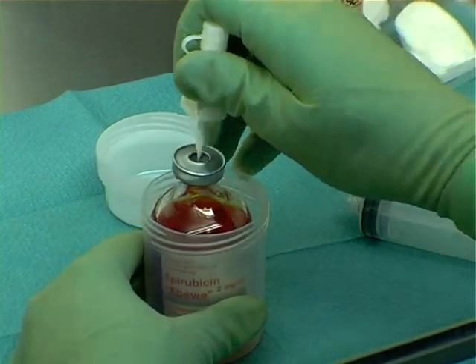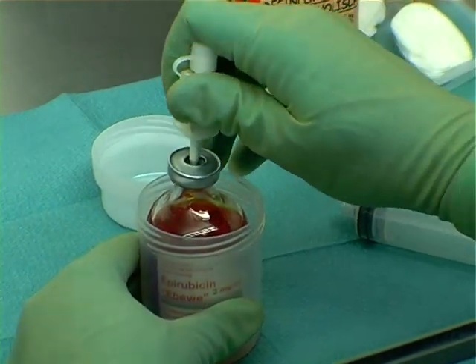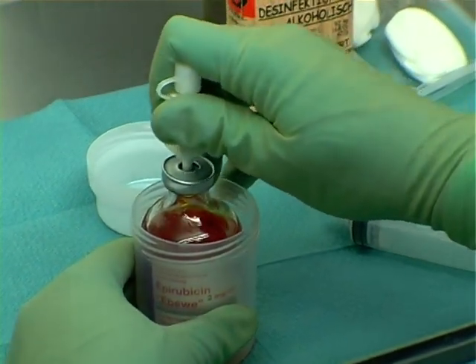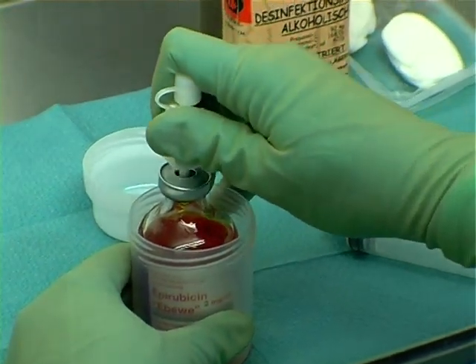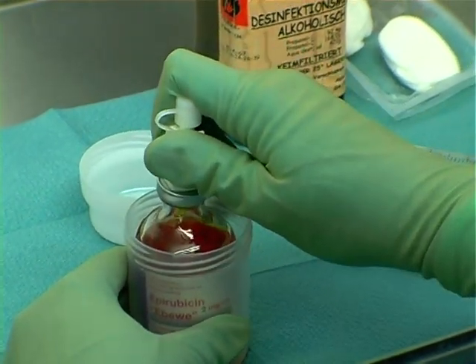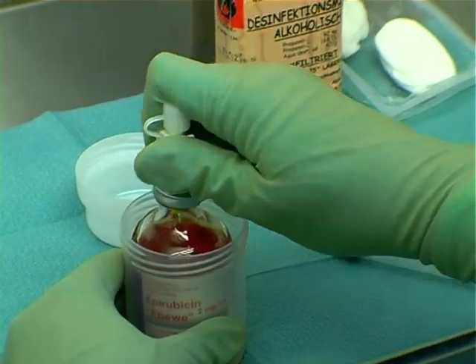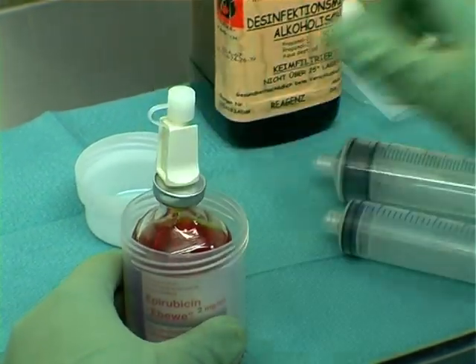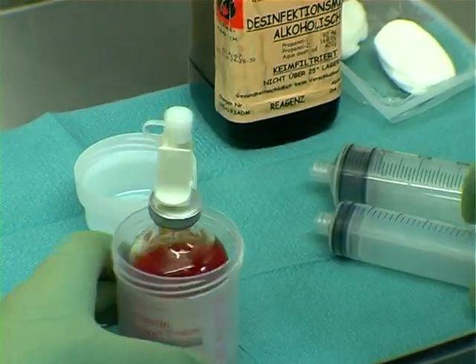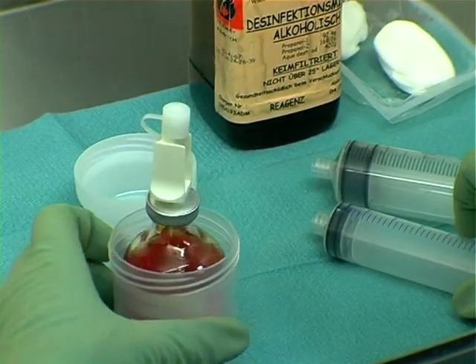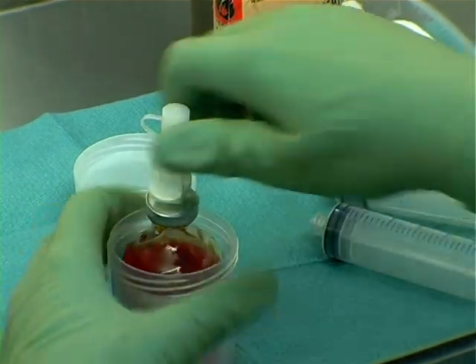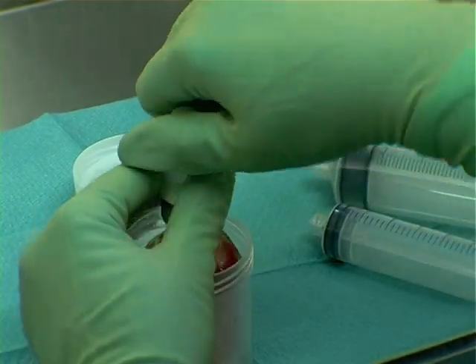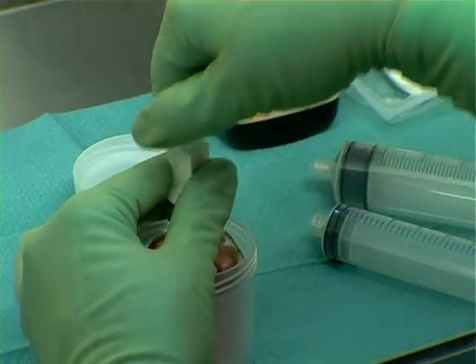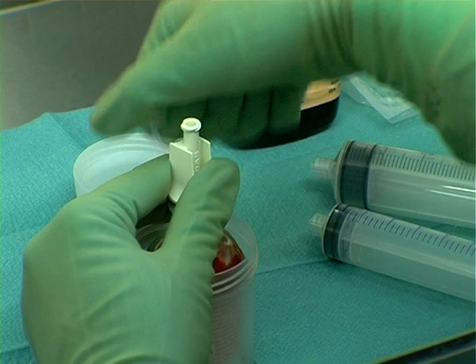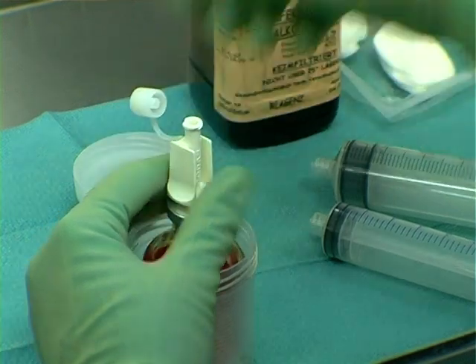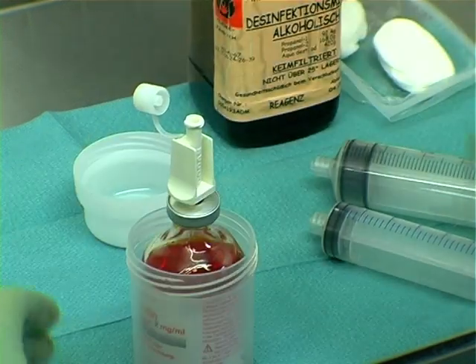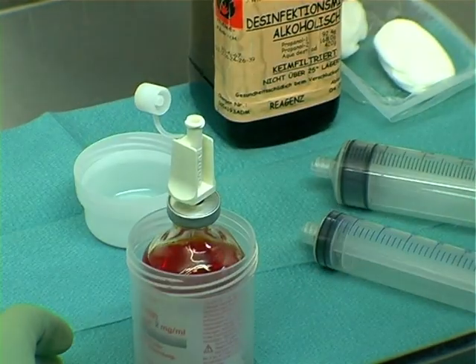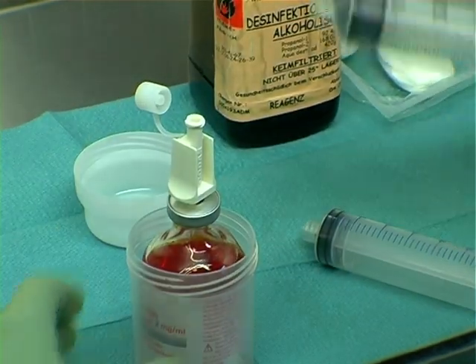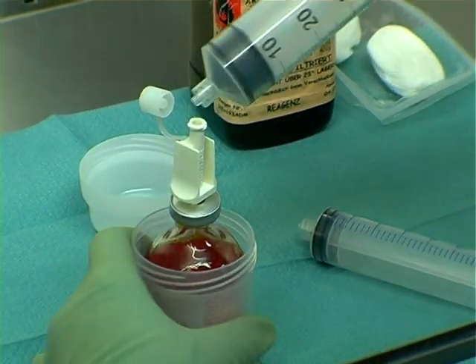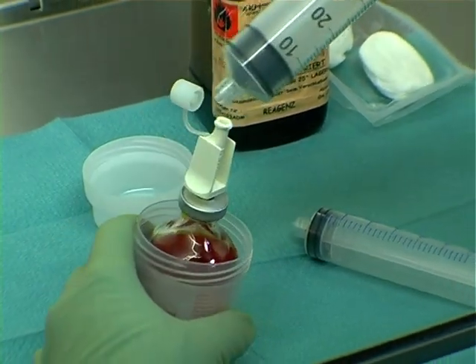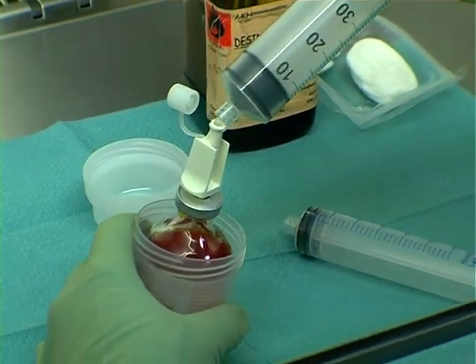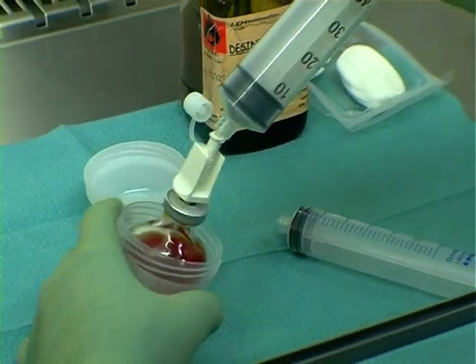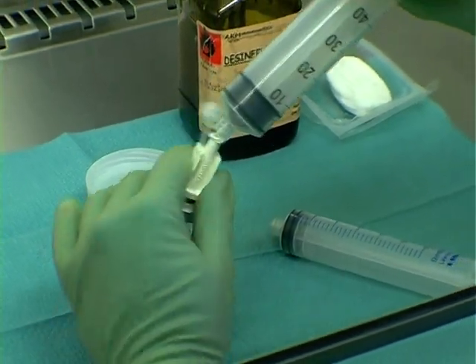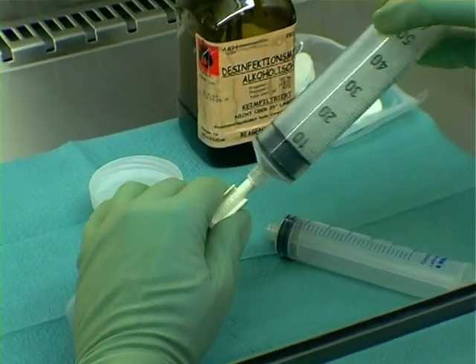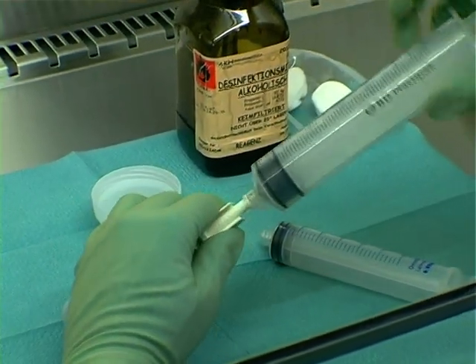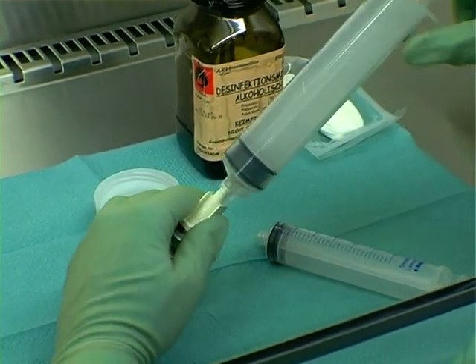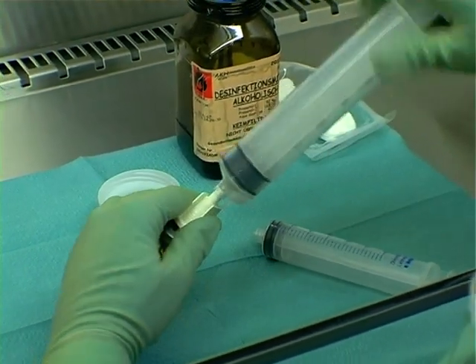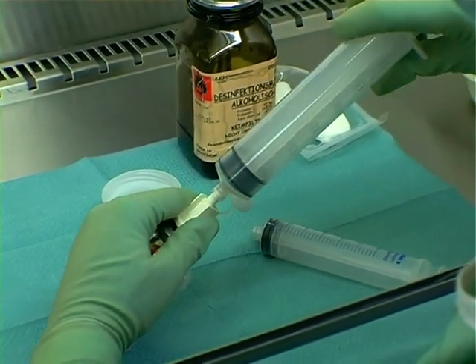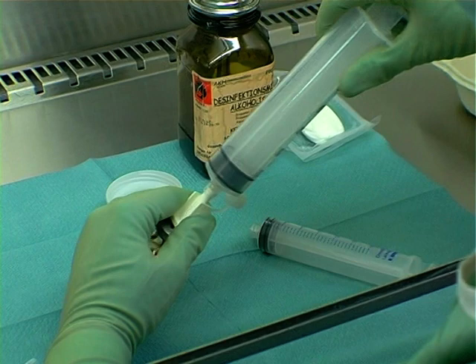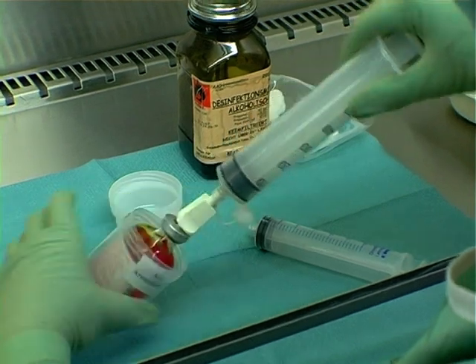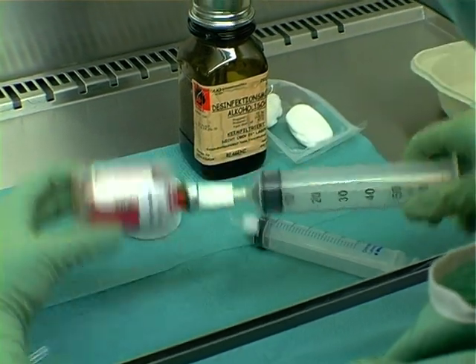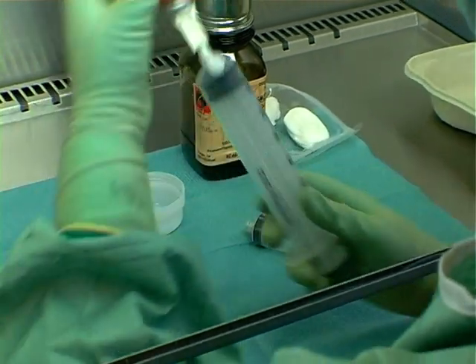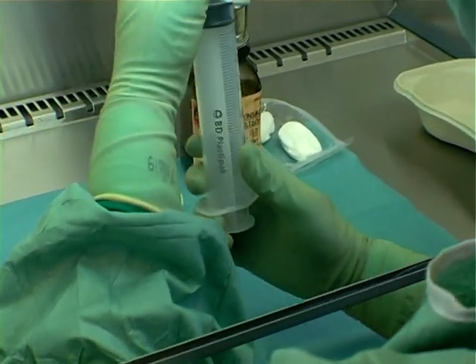Using a spike allows a needle-free drawing up of the stock solutions: applying the spike, connecting the syringe, and drawing up the syringe.